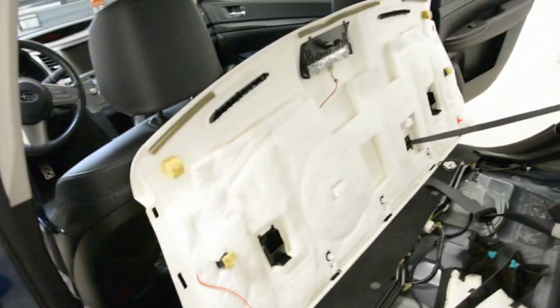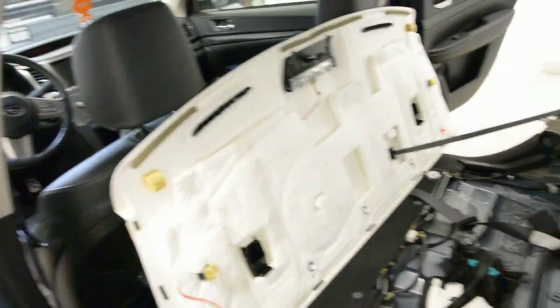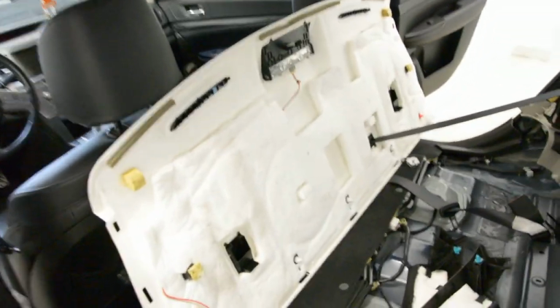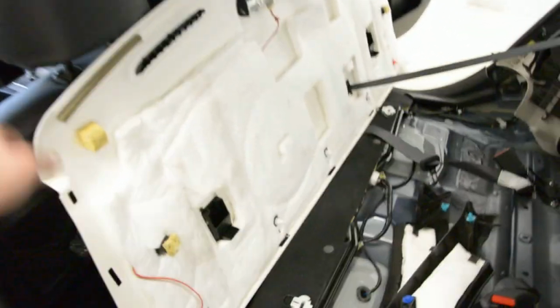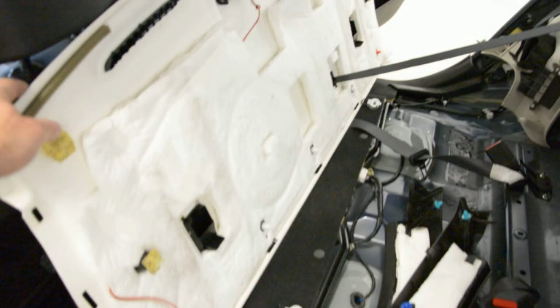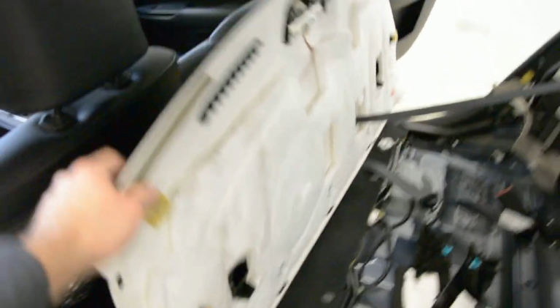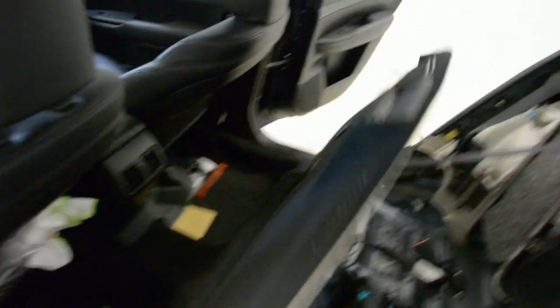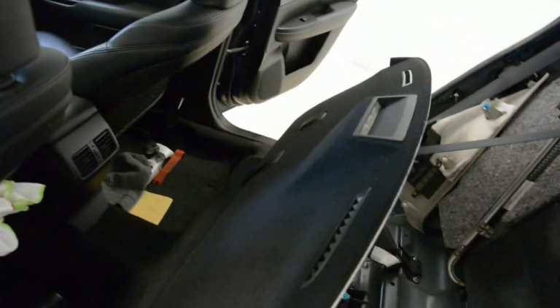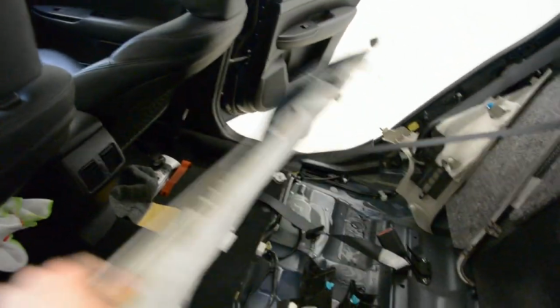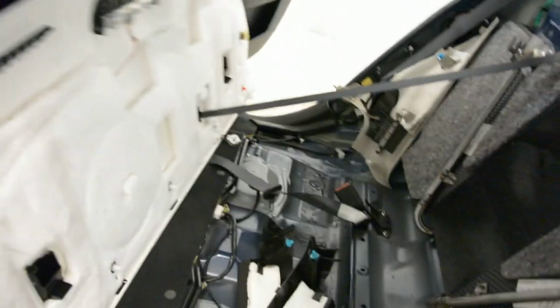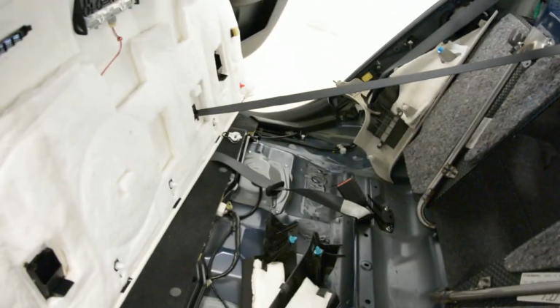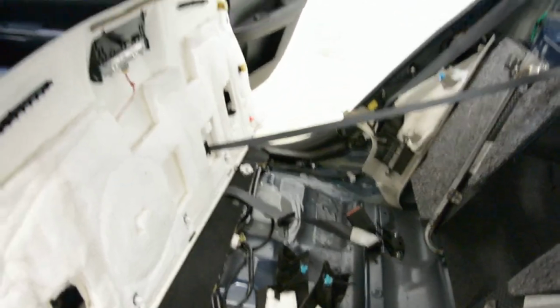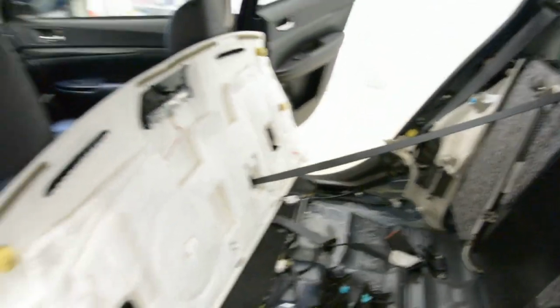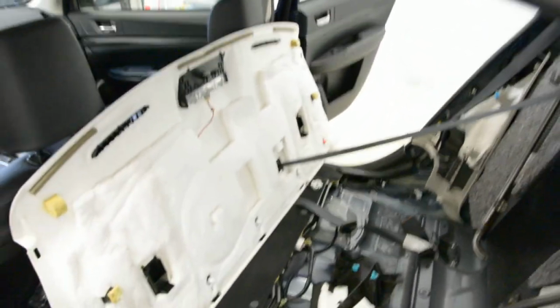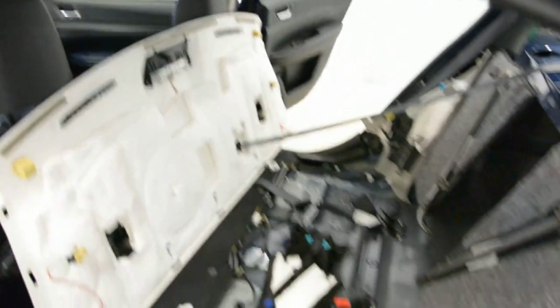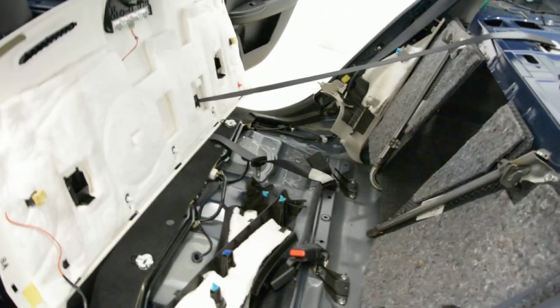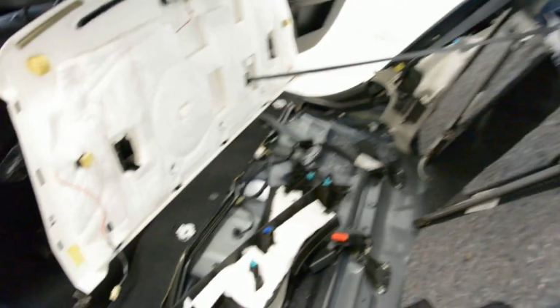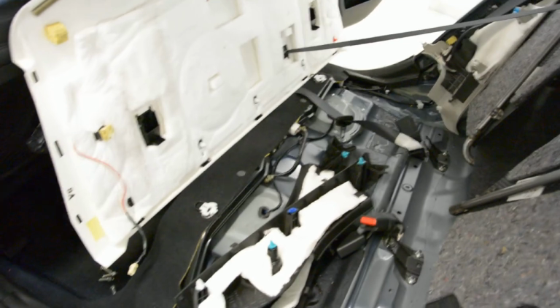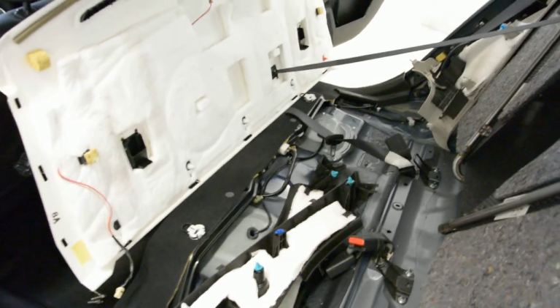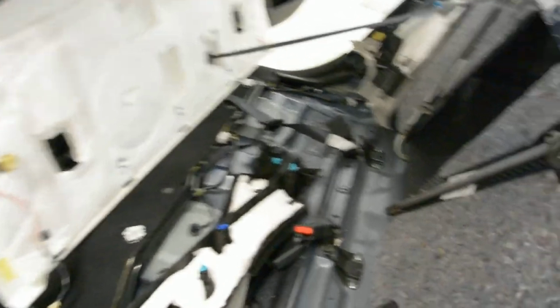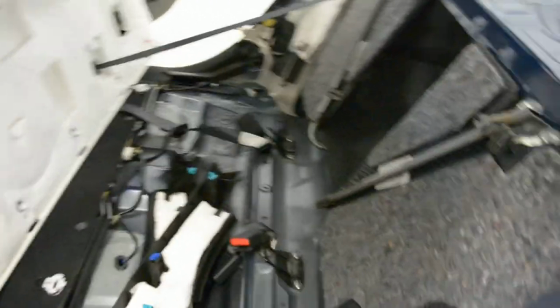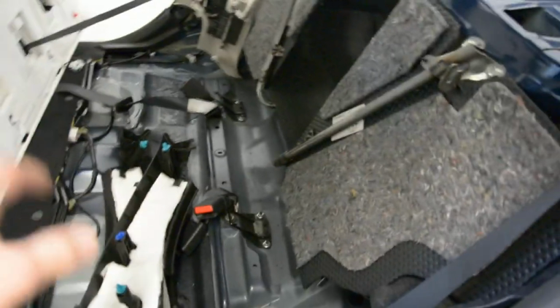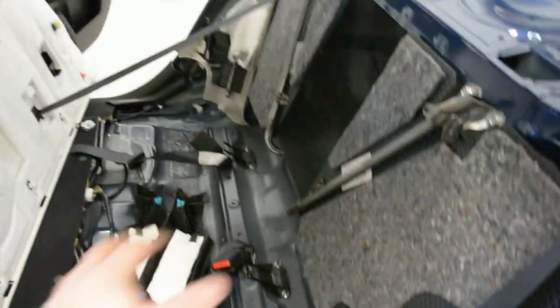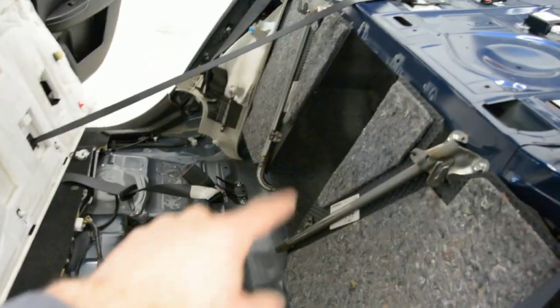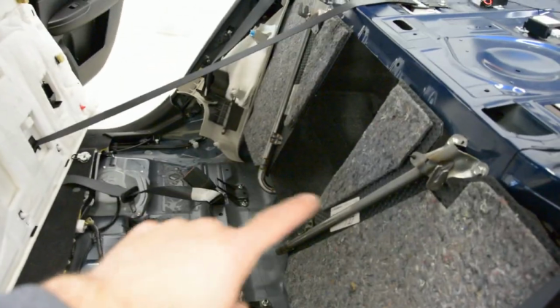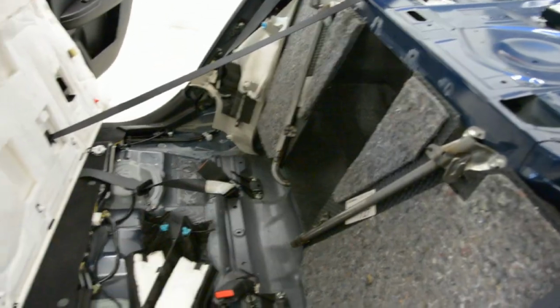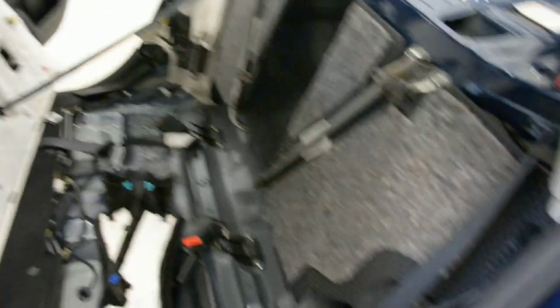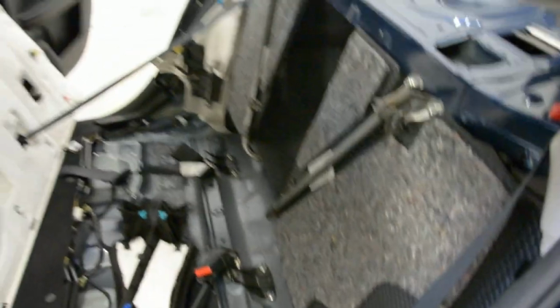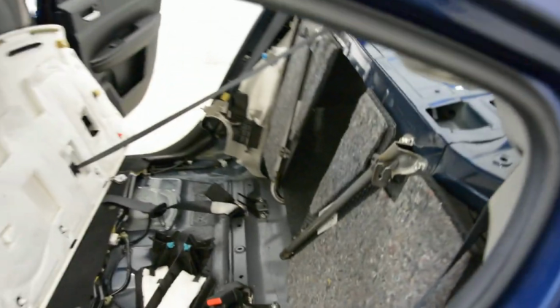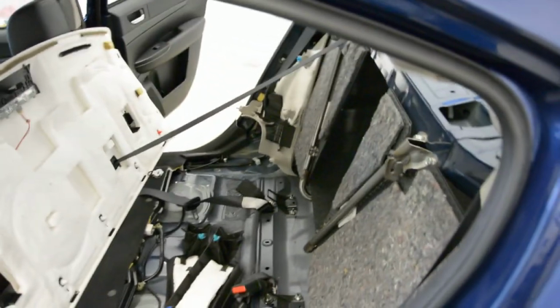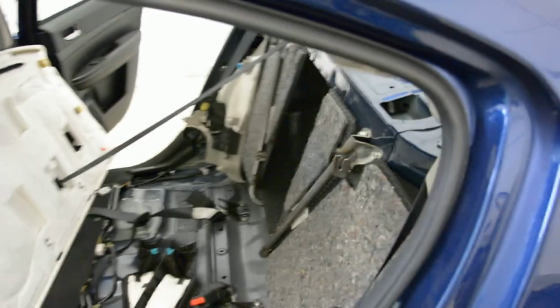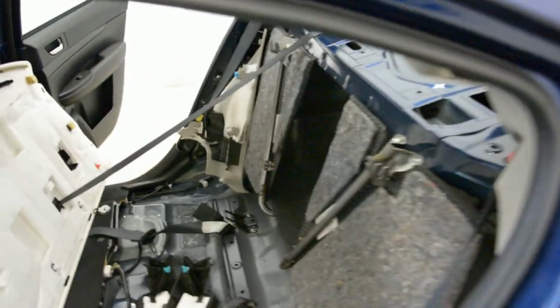You can see here the panel — this is it. I will explain how you can remove it. First, you remove the back seat. I've made a video for that; I will put a link in the description.